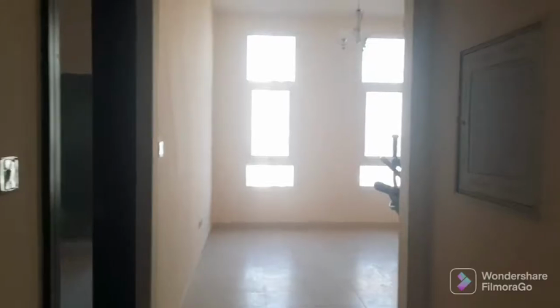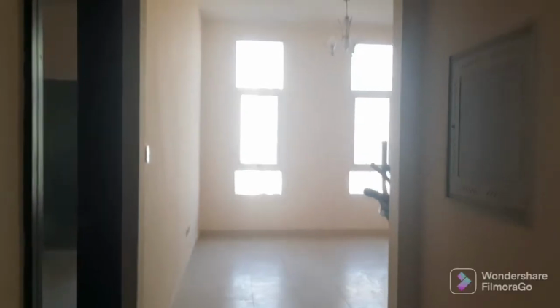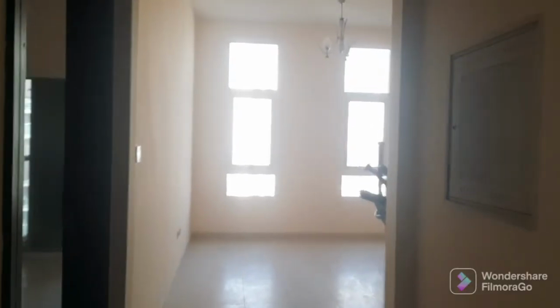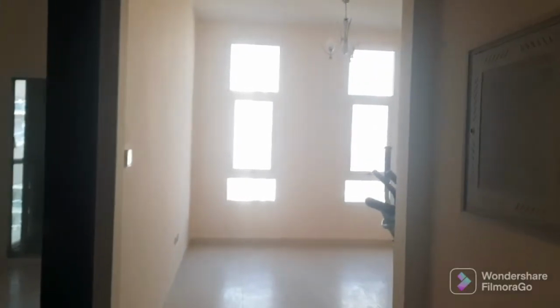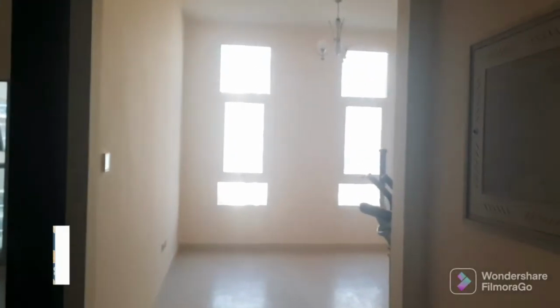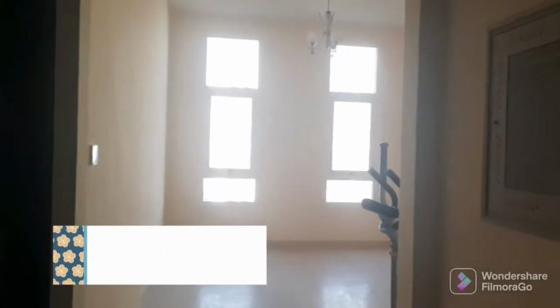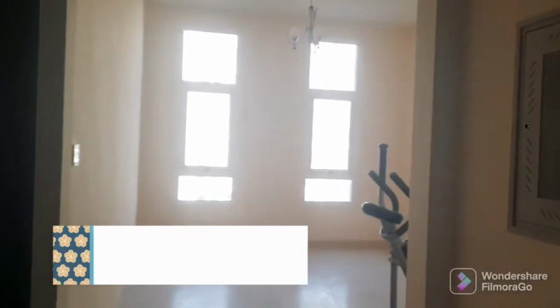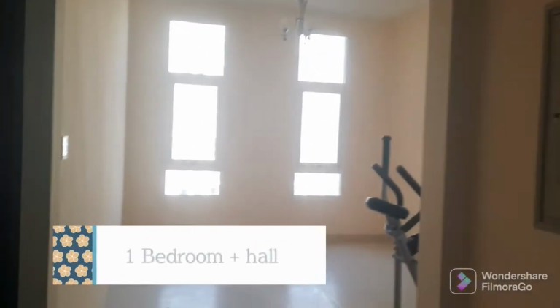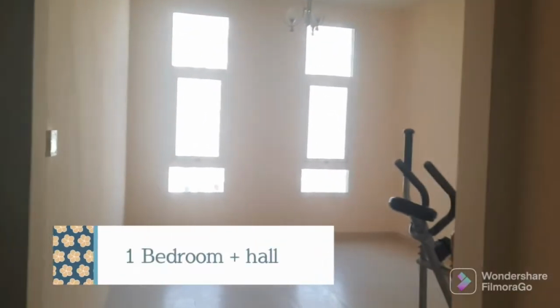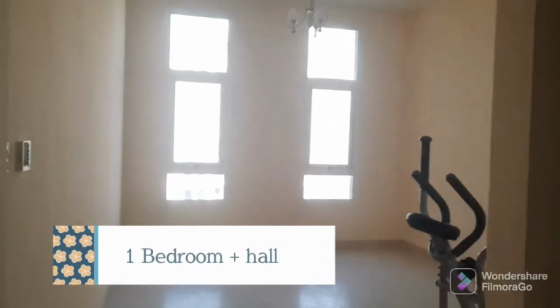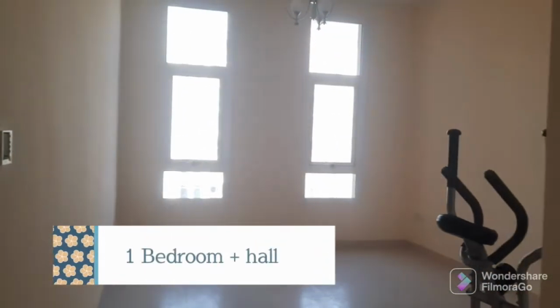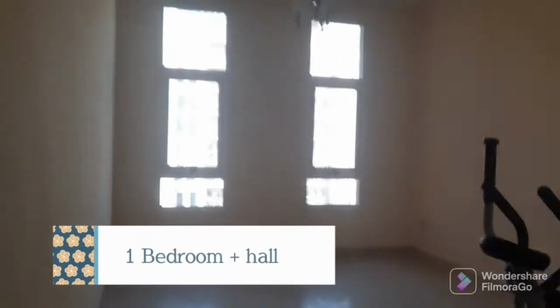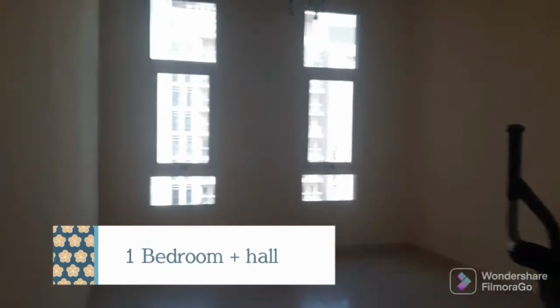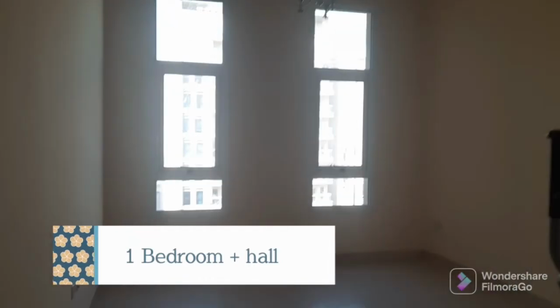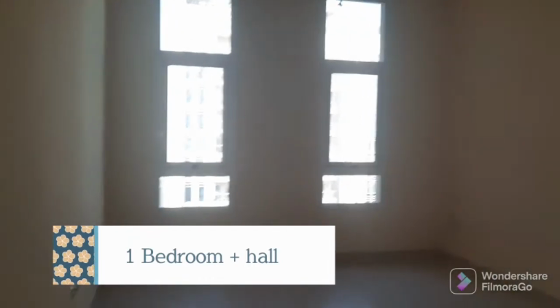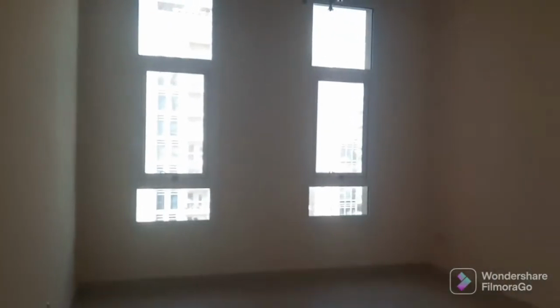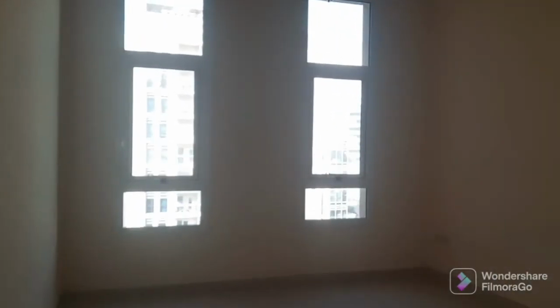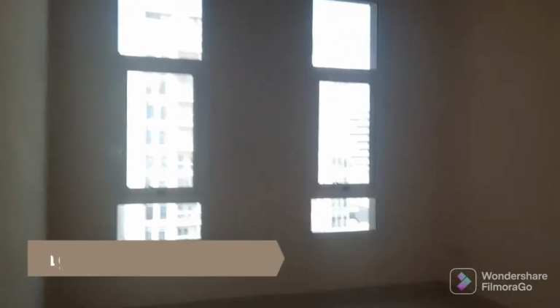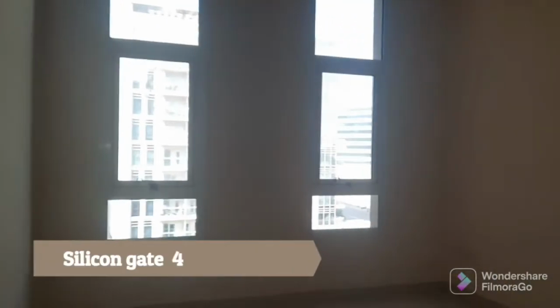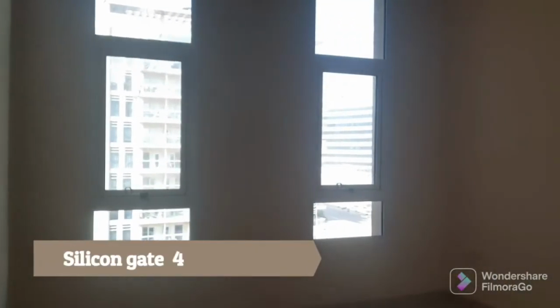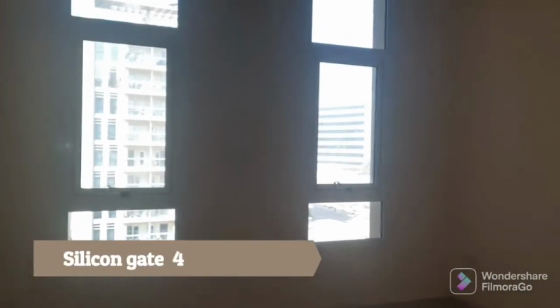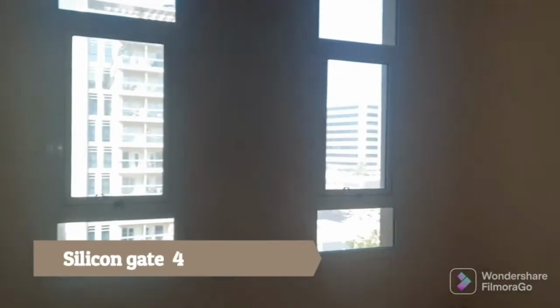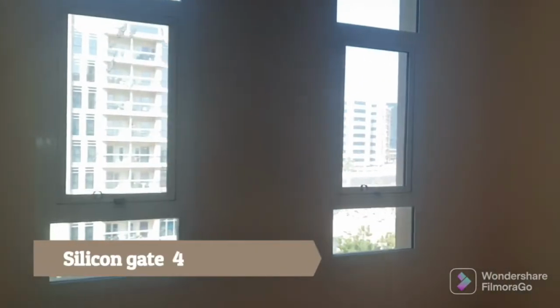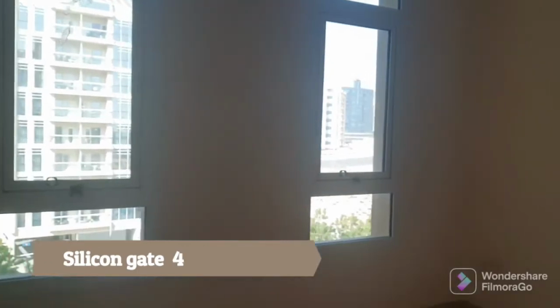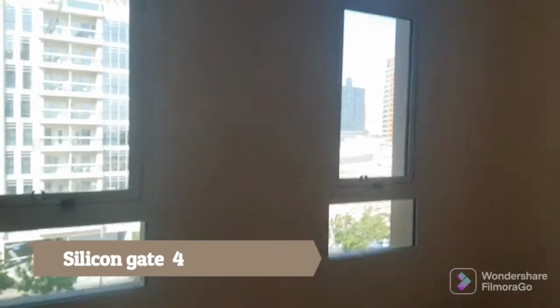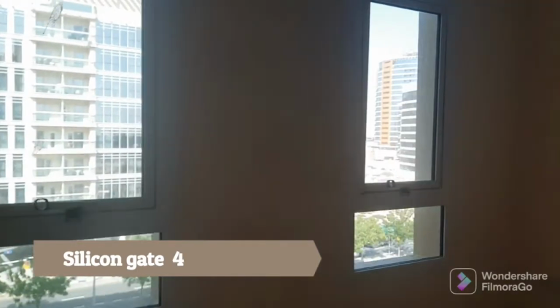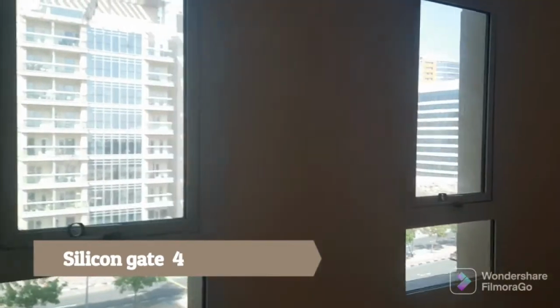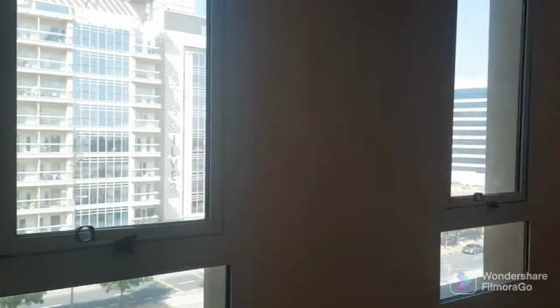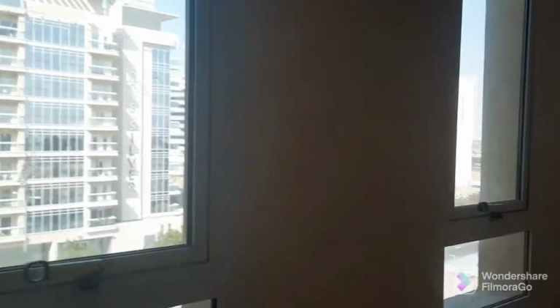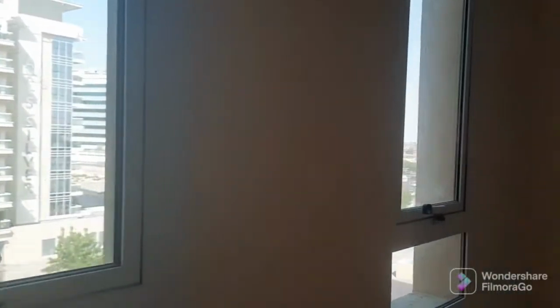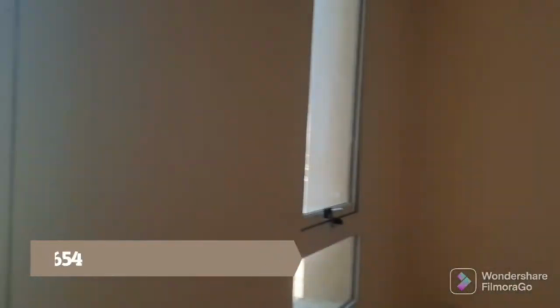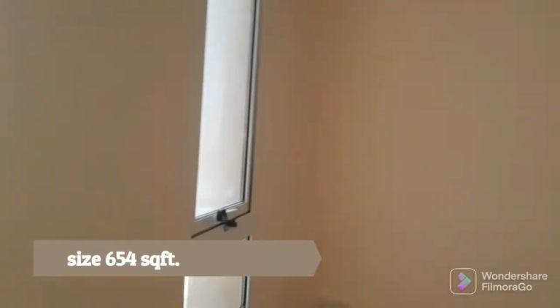Hi everyone, I have a one-bedroom apartment available in Silicon Houses, Silicon Gate 4. This is a one BHK, total size of the apartment 654 square feet.